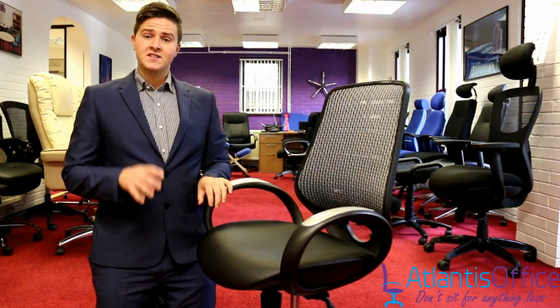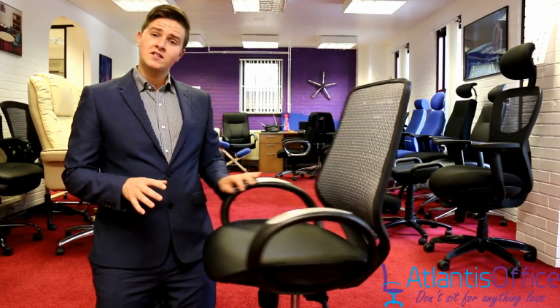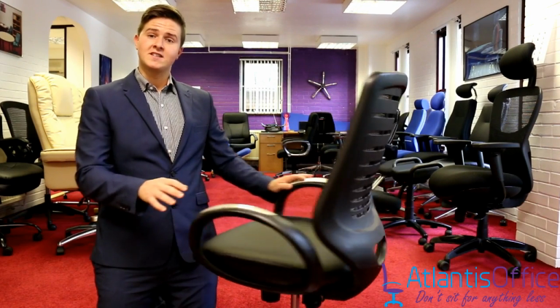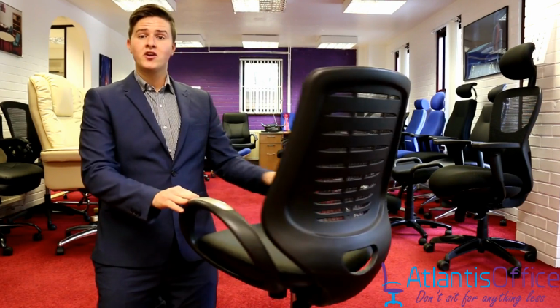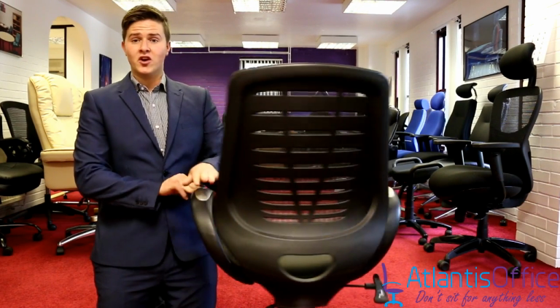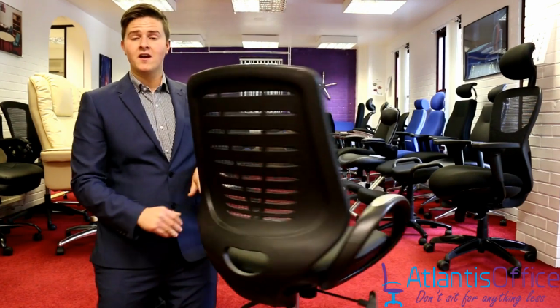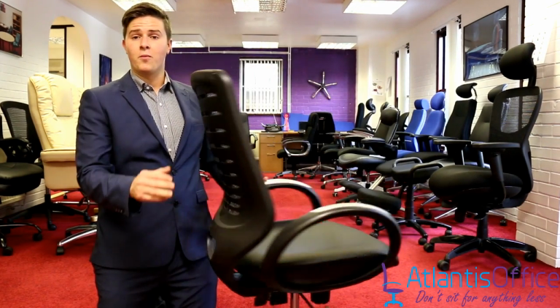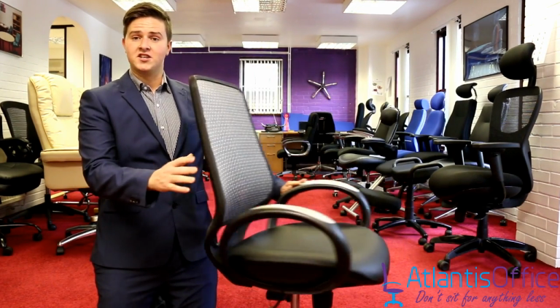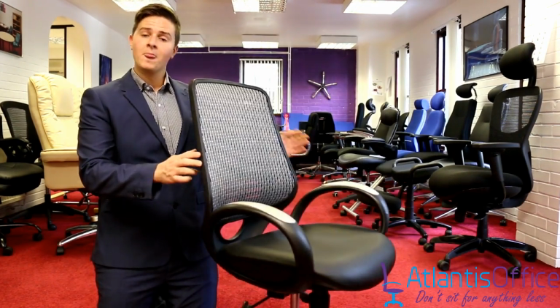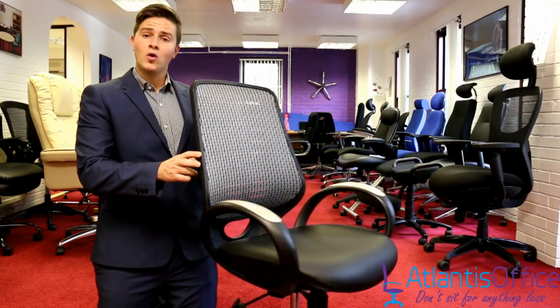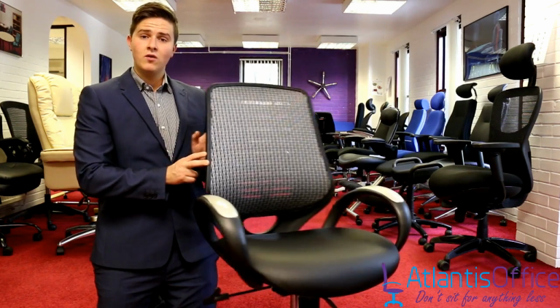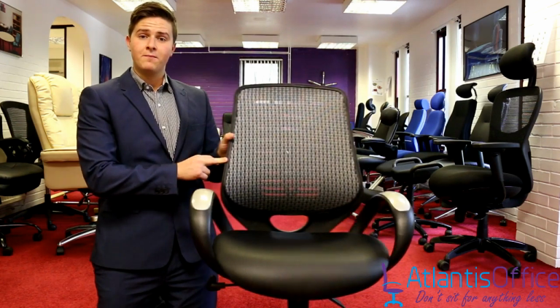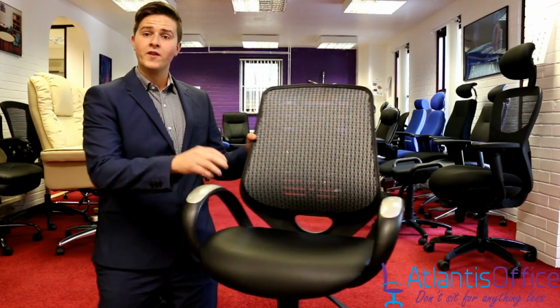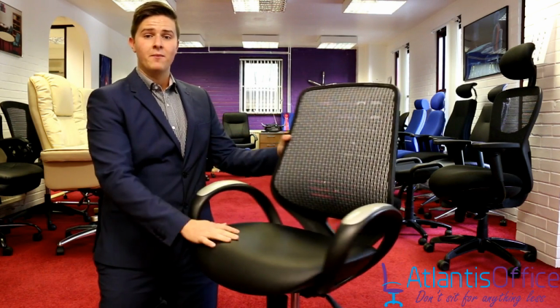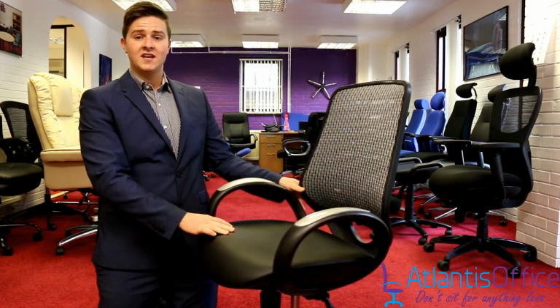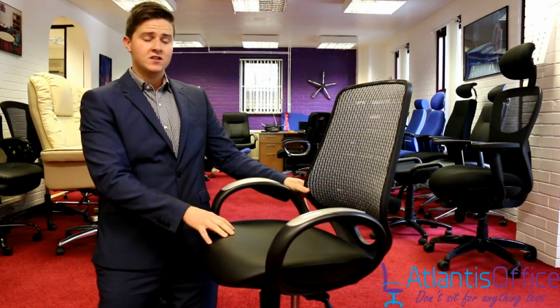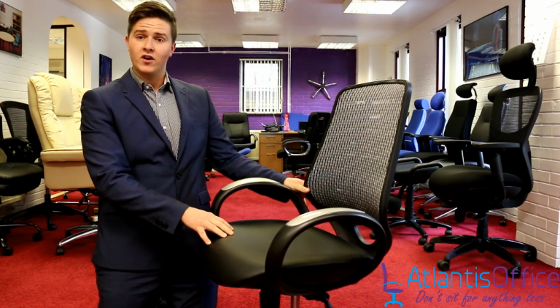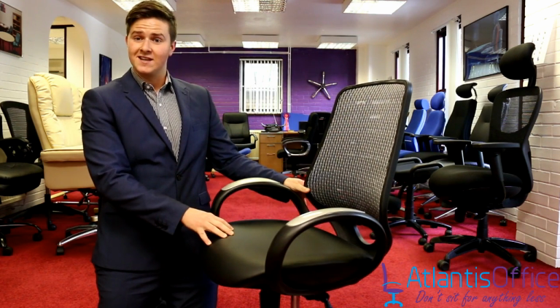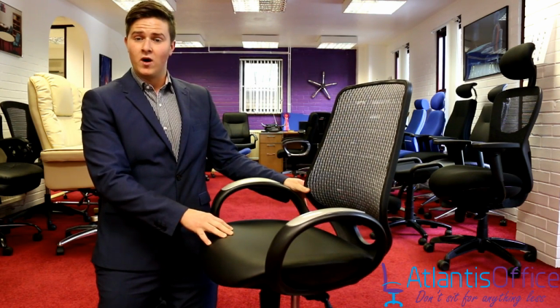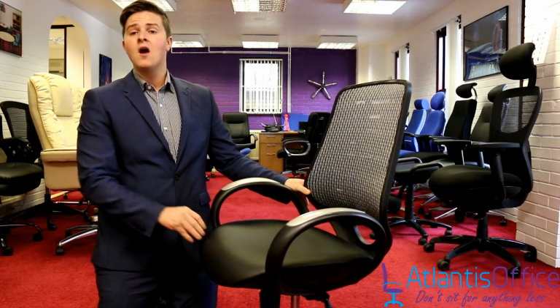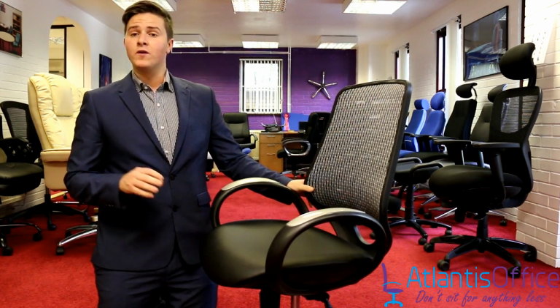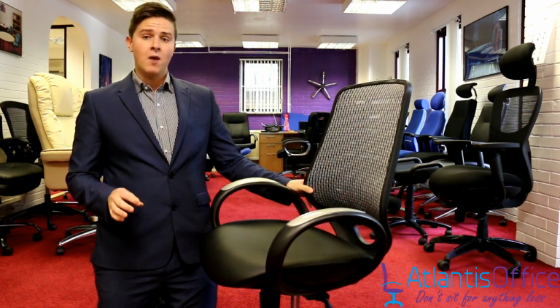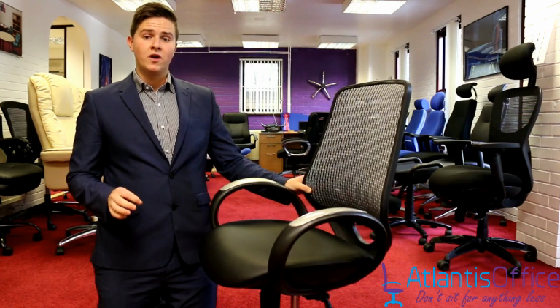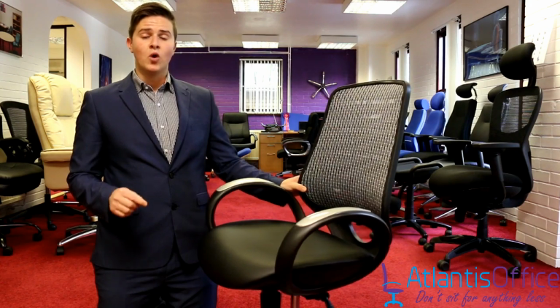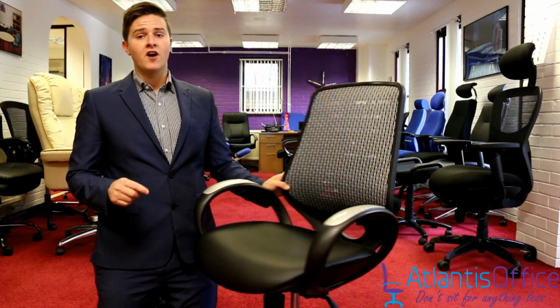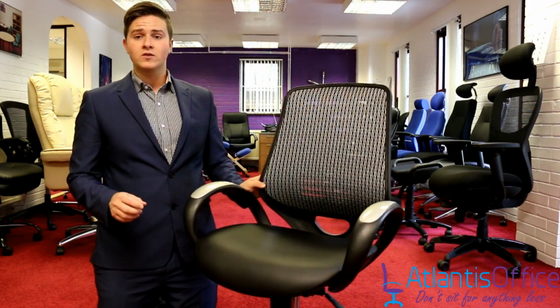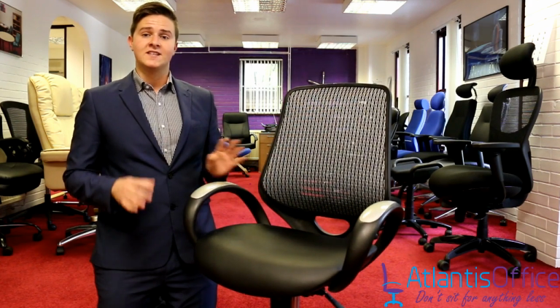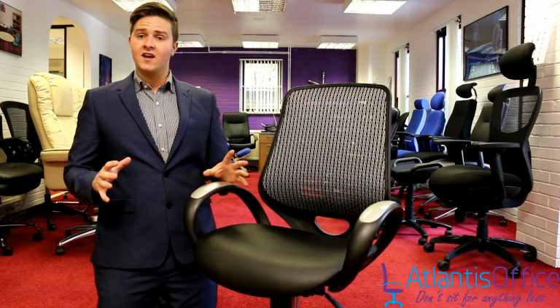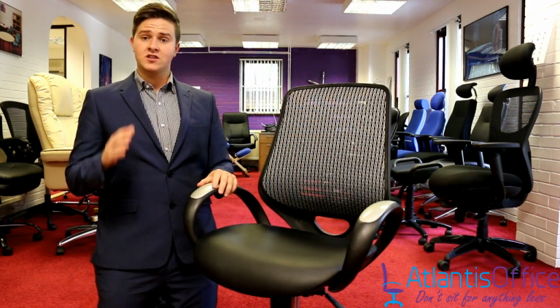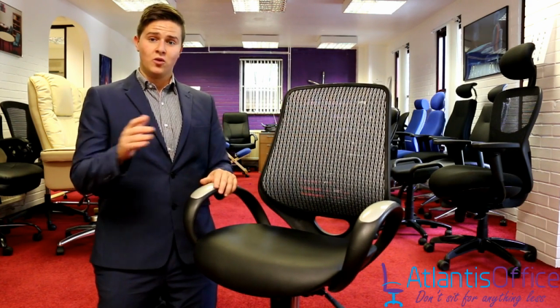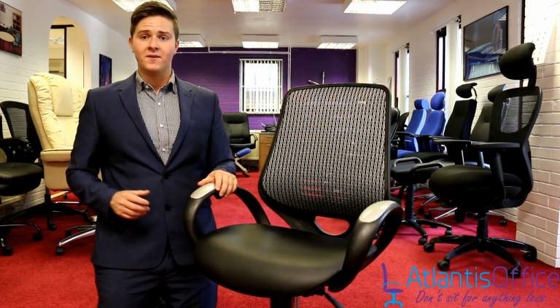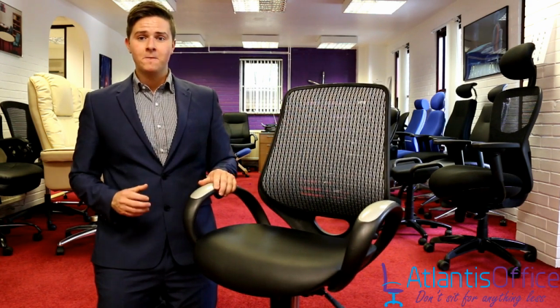This is a cost effective, good looking operator chair. Also available with an air mesh seat — this current version has a leather one. With the air mesh version you can also have it upholstered in any colour to suit your company.